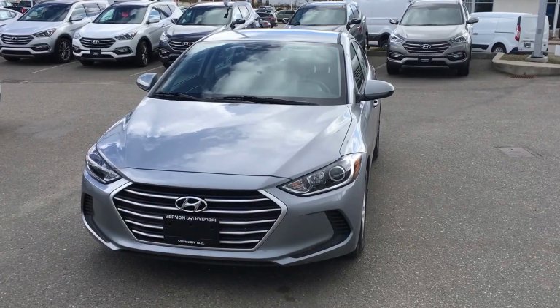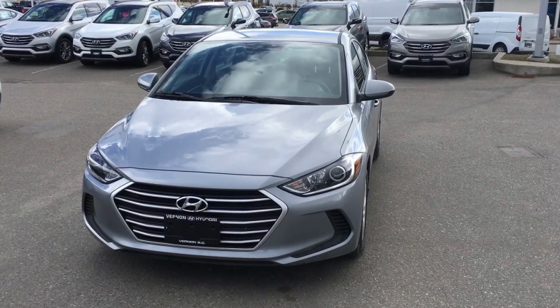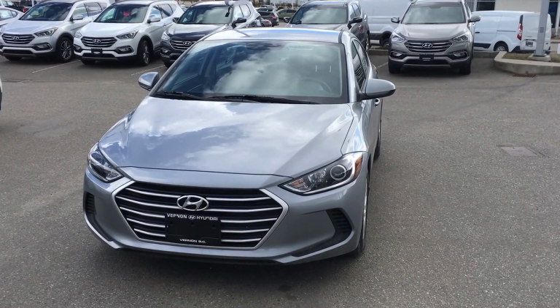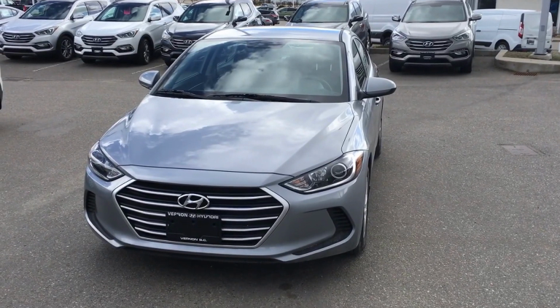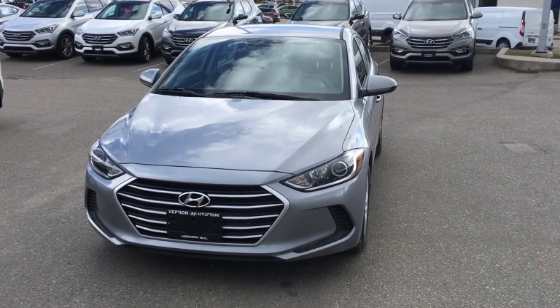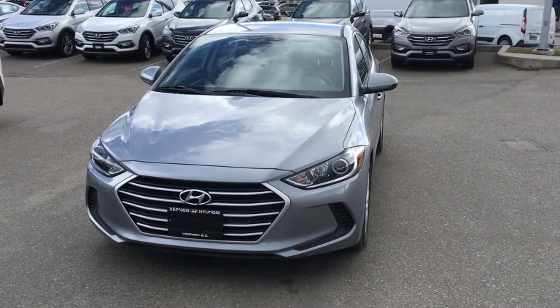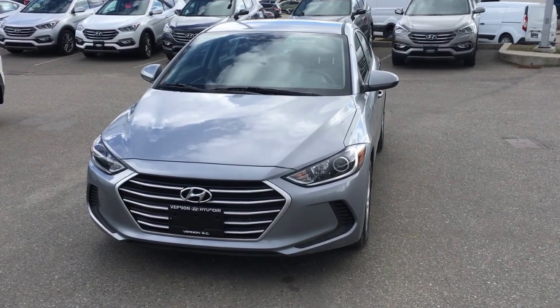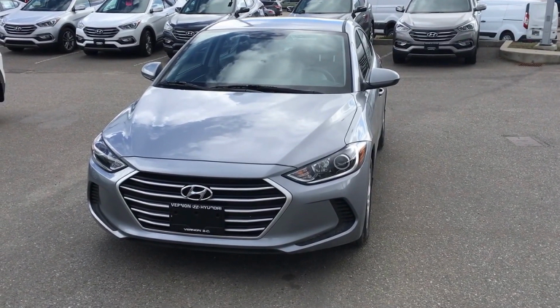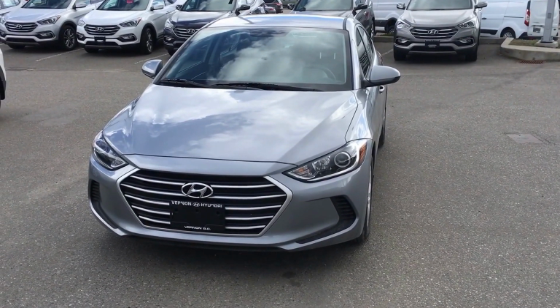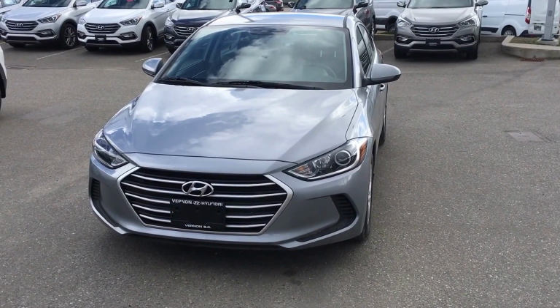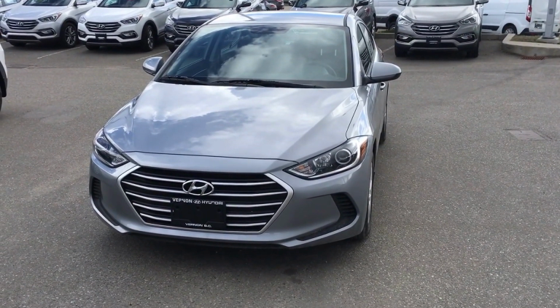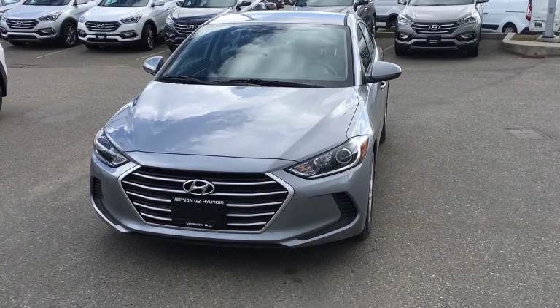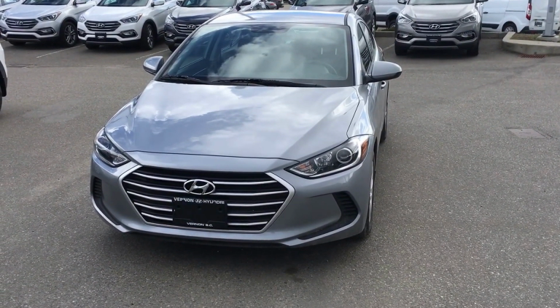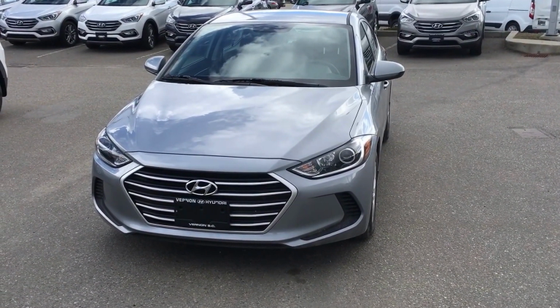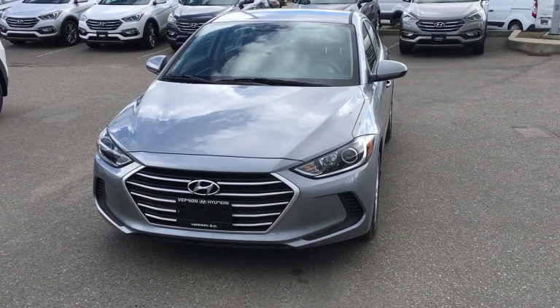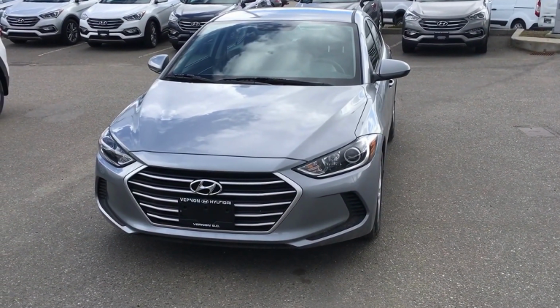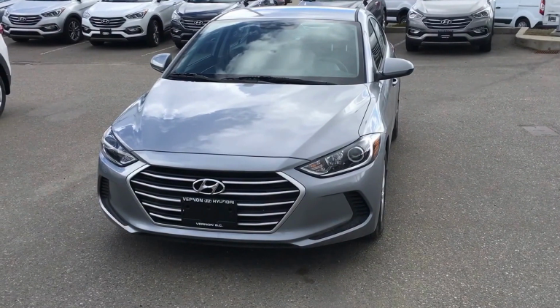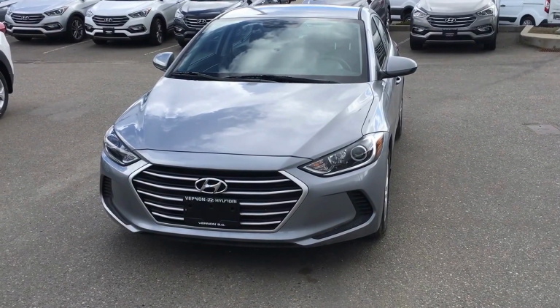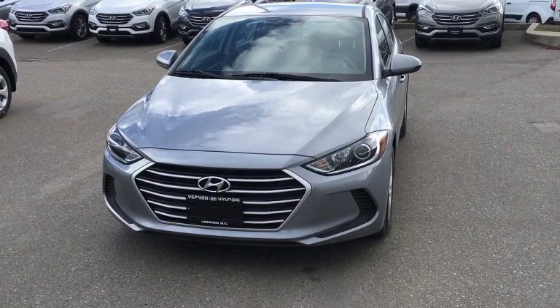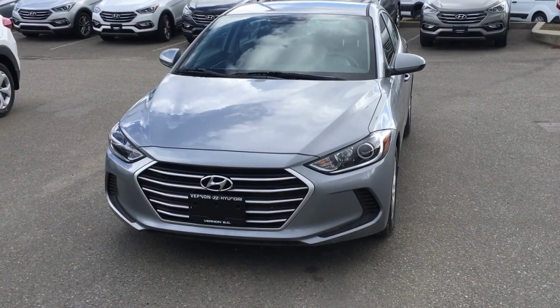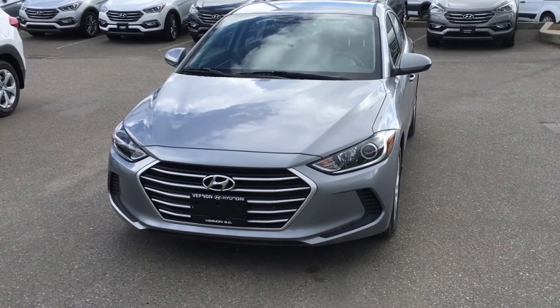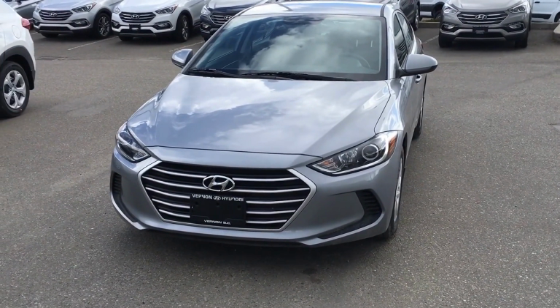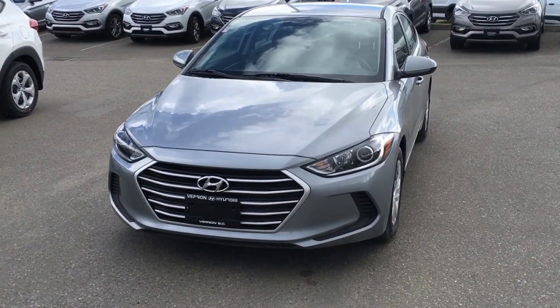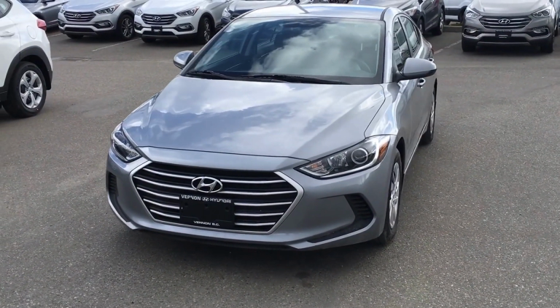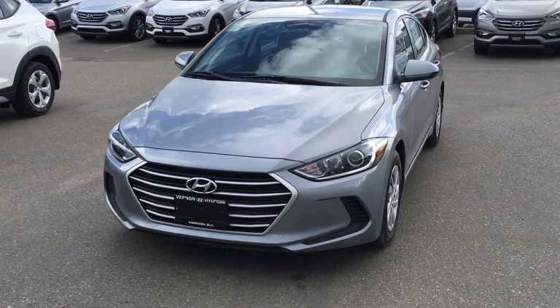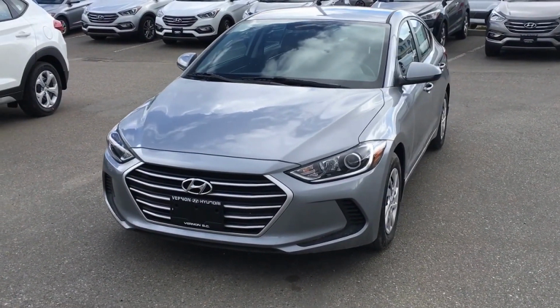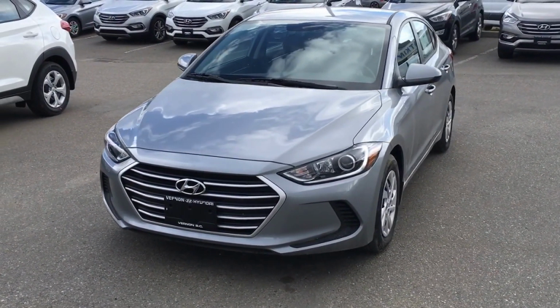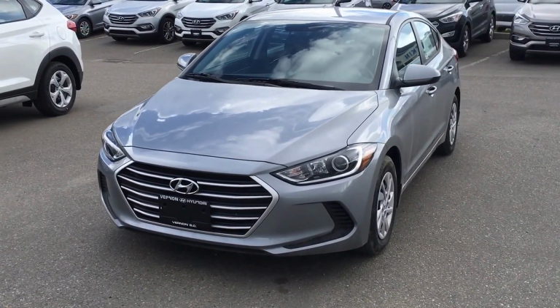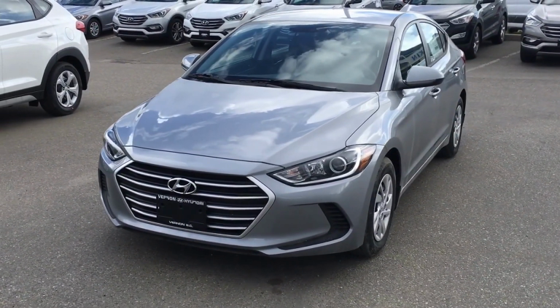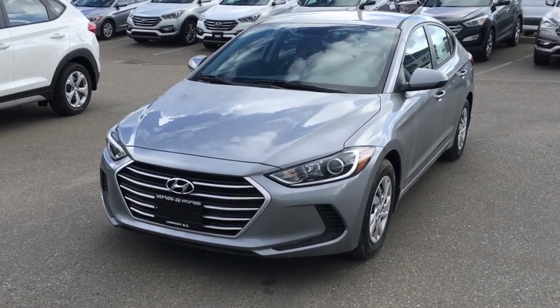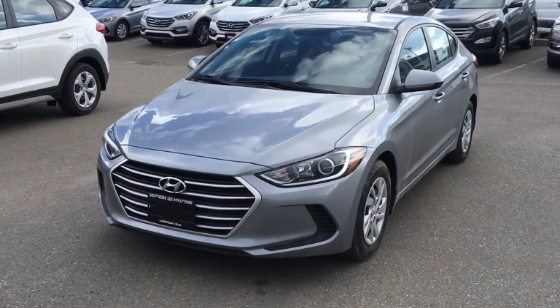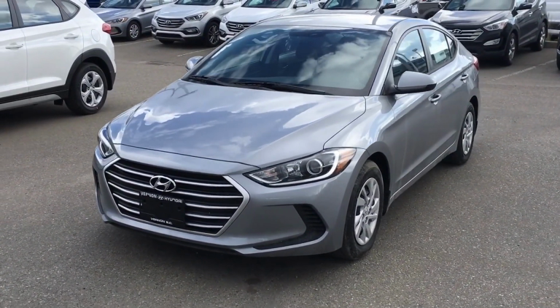Hey Ed, Jesse Nicholson here from Vernon Hyundai. Thought I'd give you a quick little video on the 2017 Elantra L in the manual. I'll be quiet here and just let the vehicle do the talking.